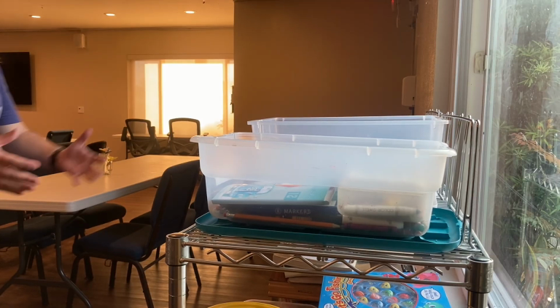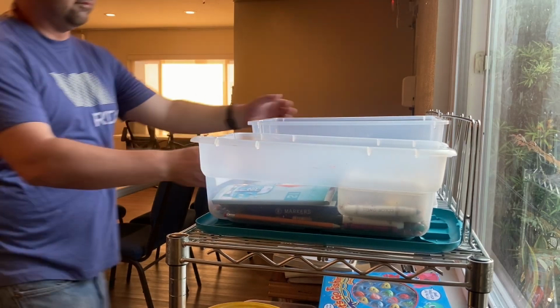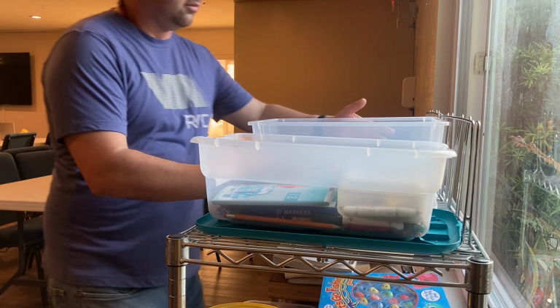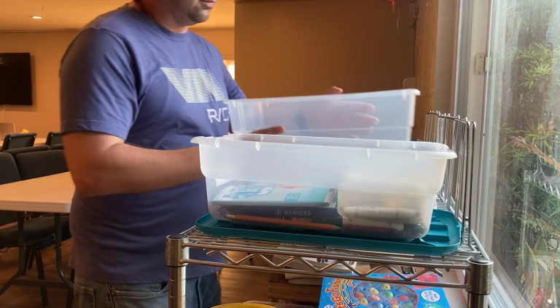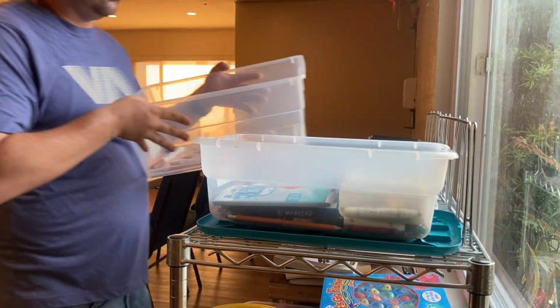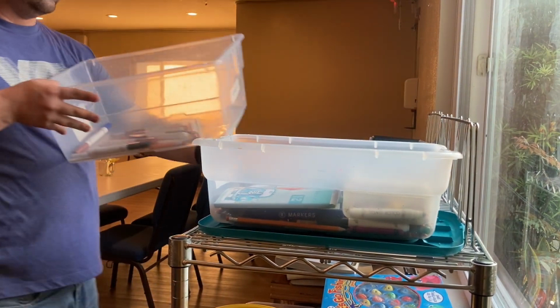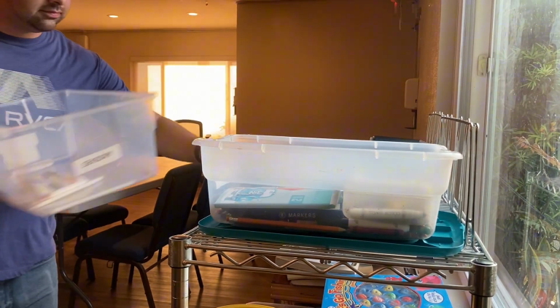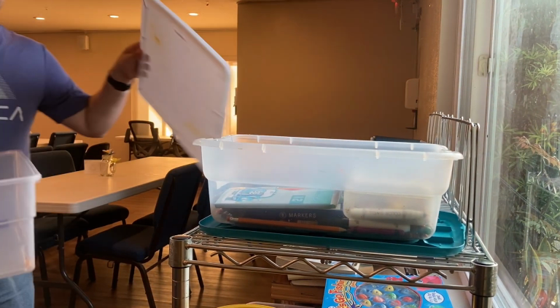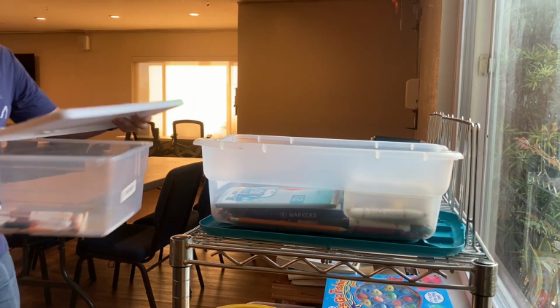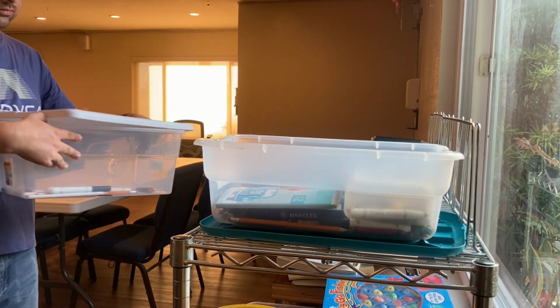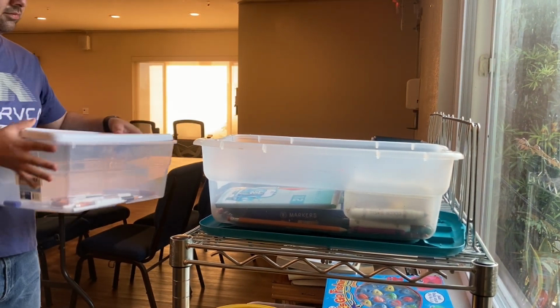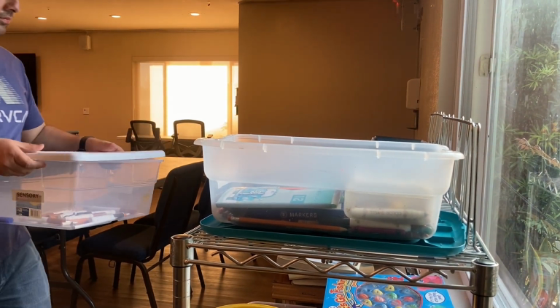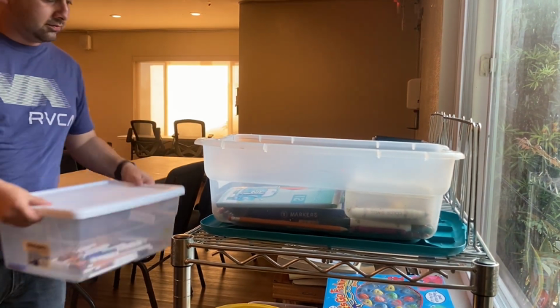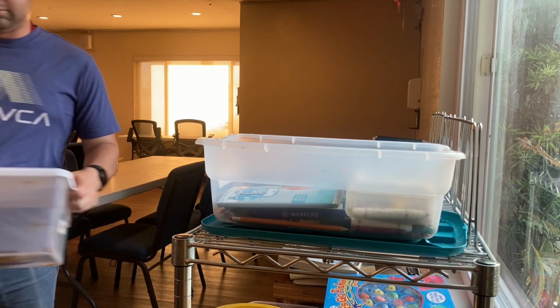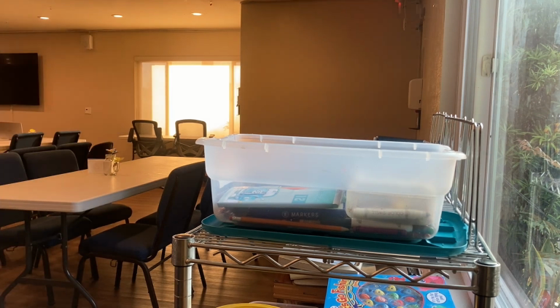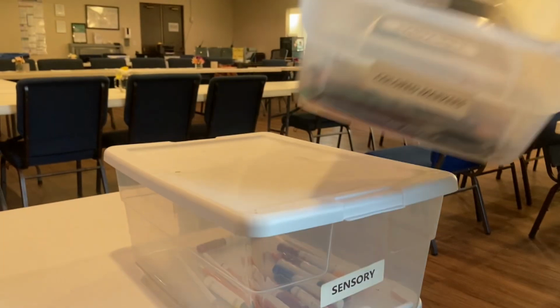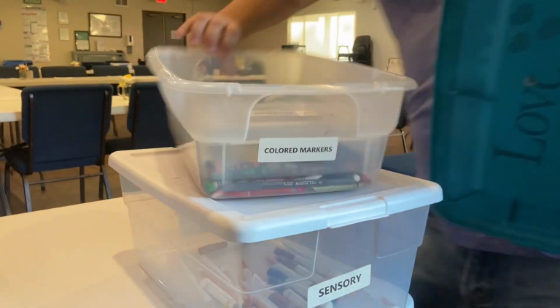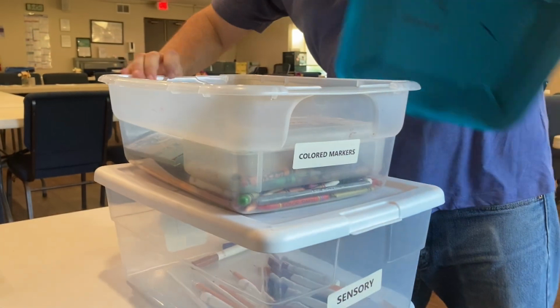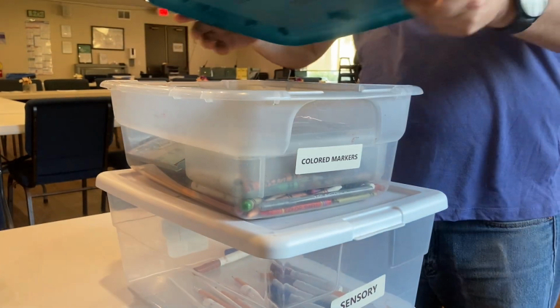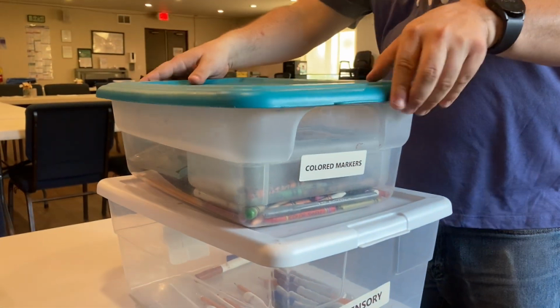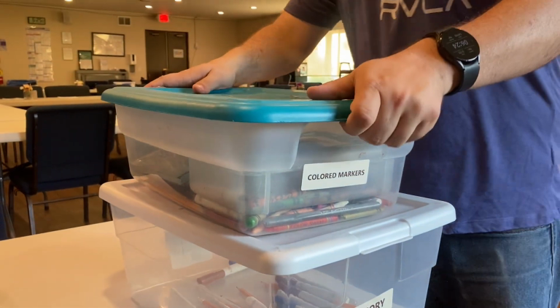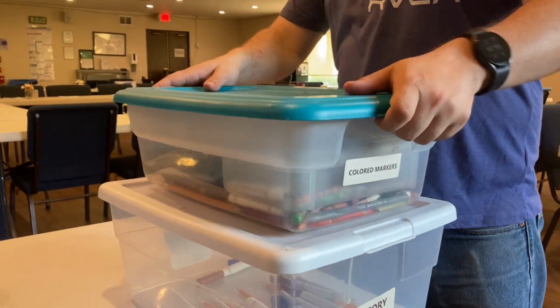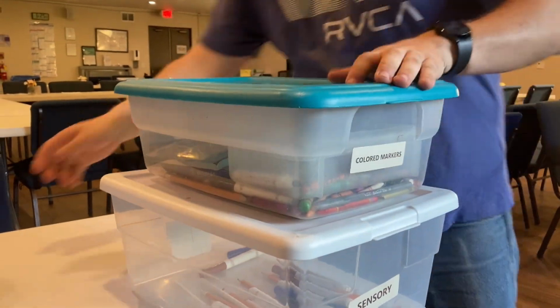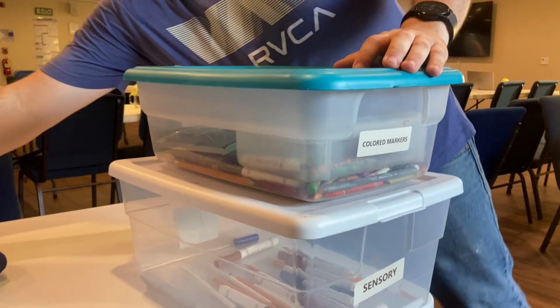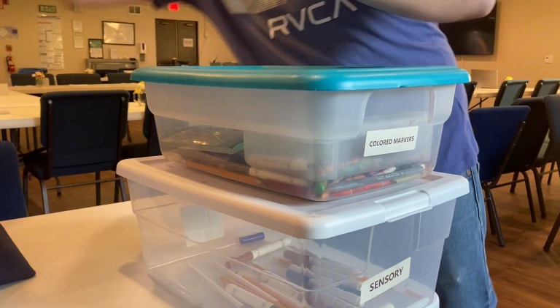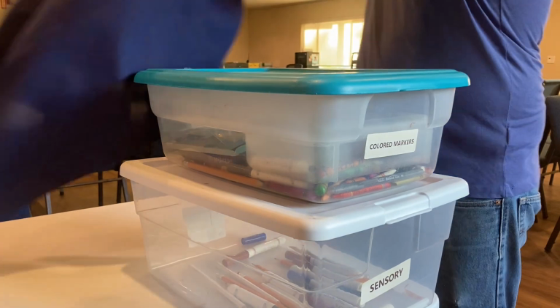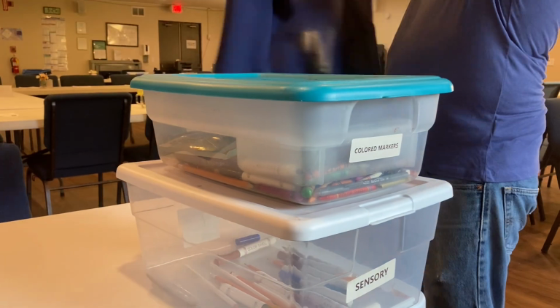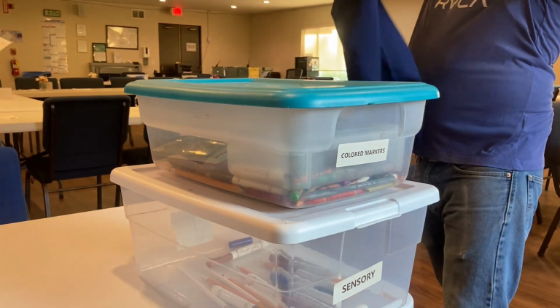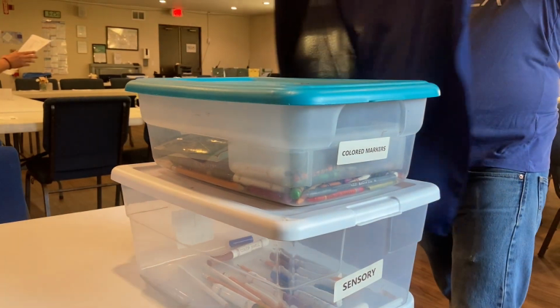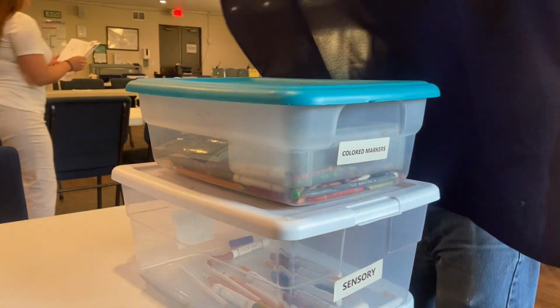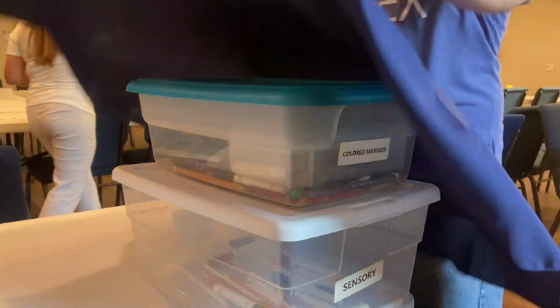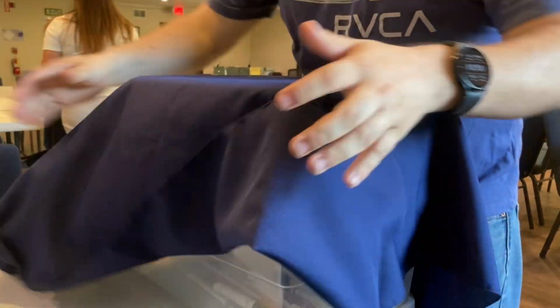Right opposite to the entrance are two plastic cases. Go ahead and get those set up. Once you have the two stacked together, grab a cloth to cover these cases.